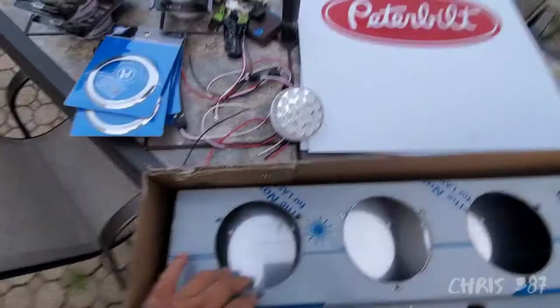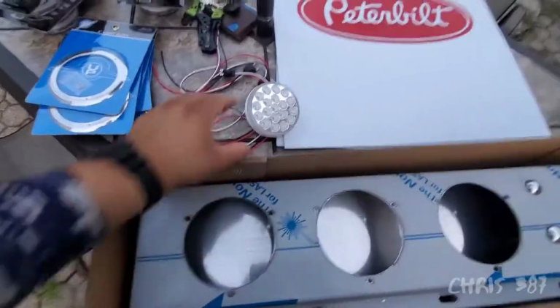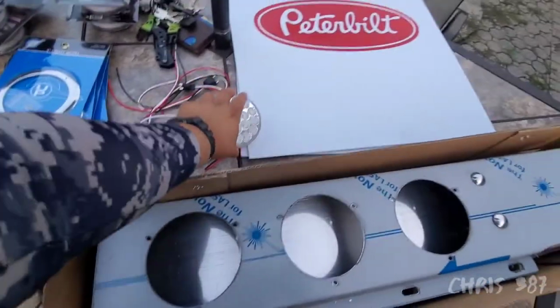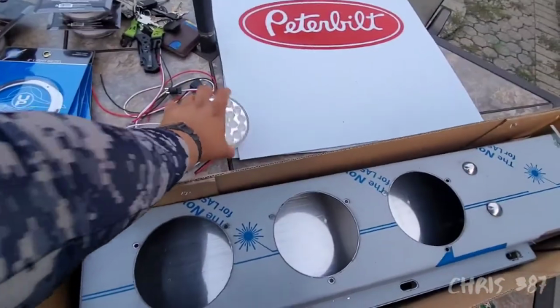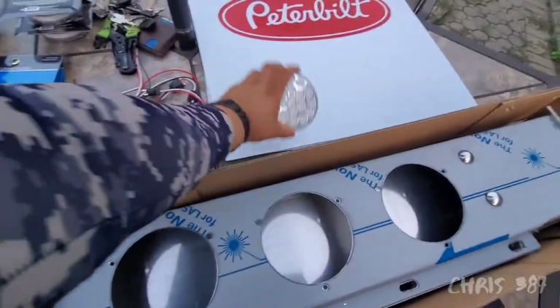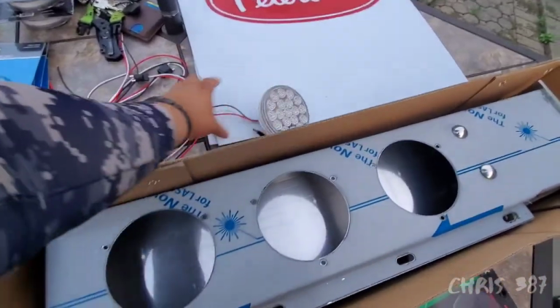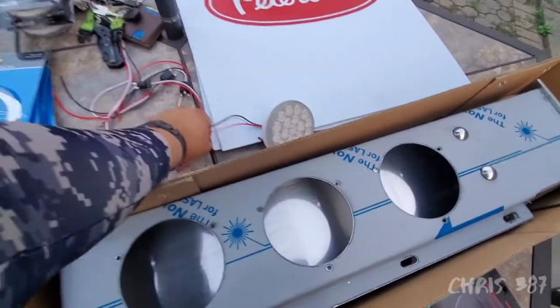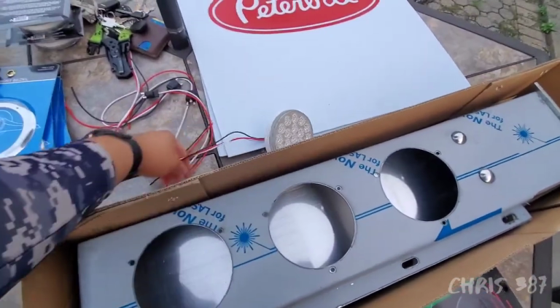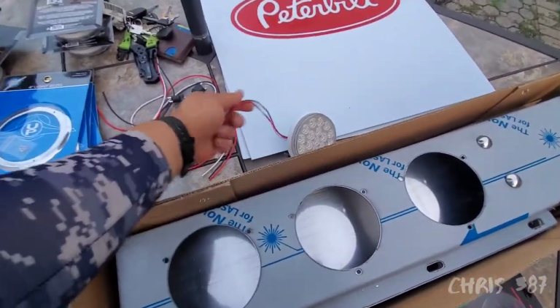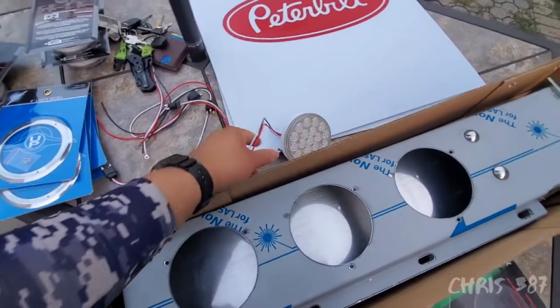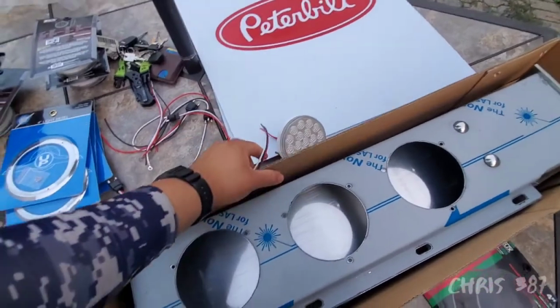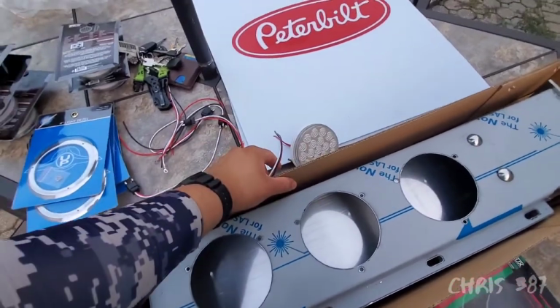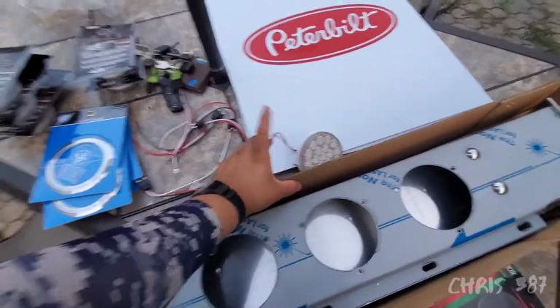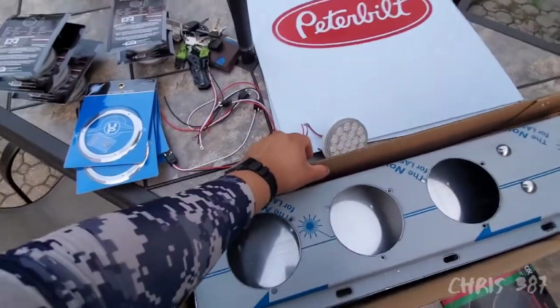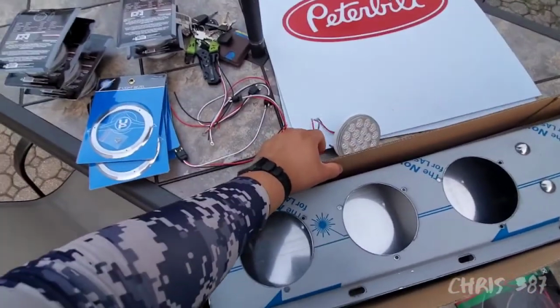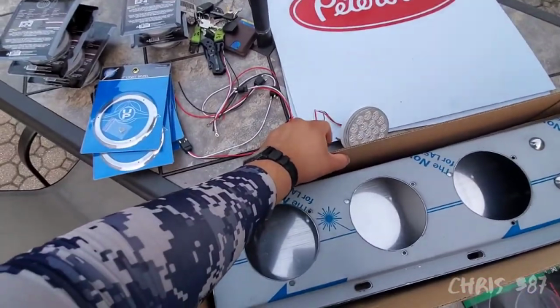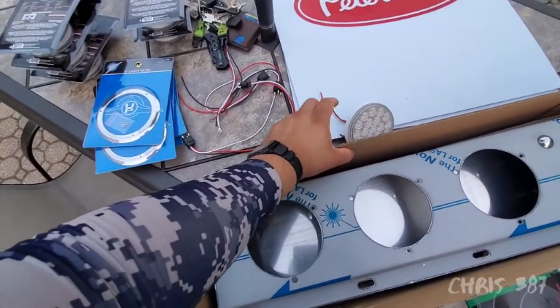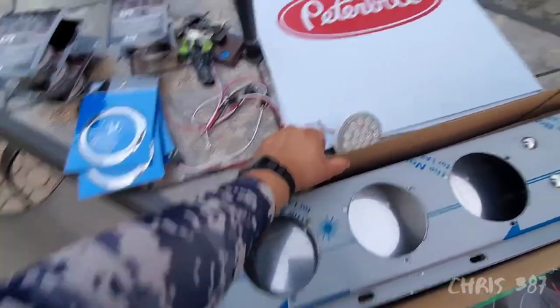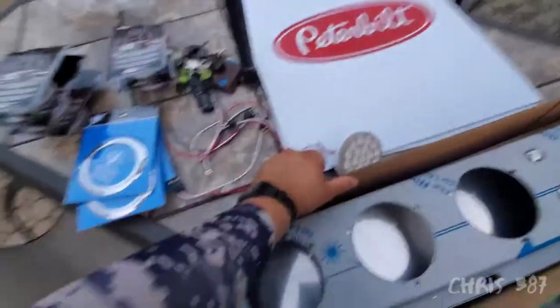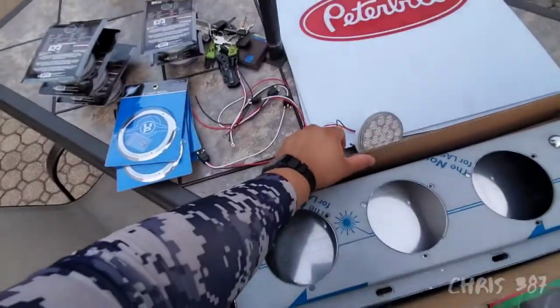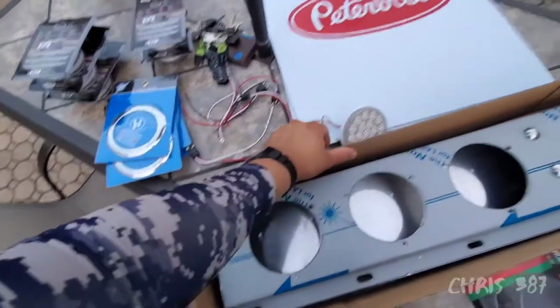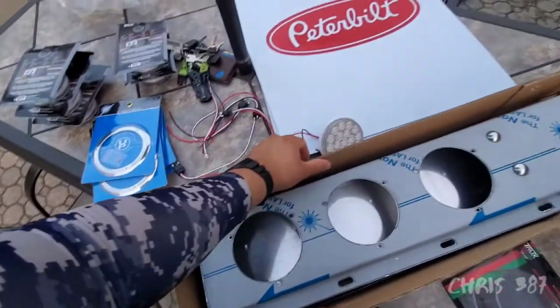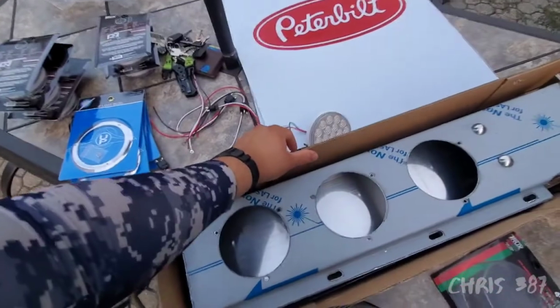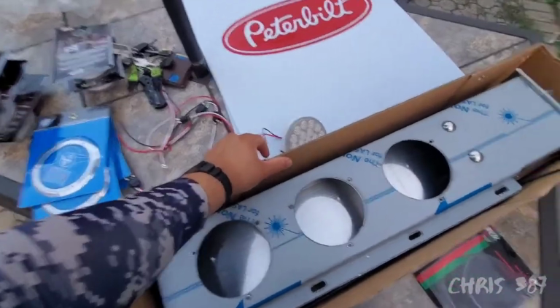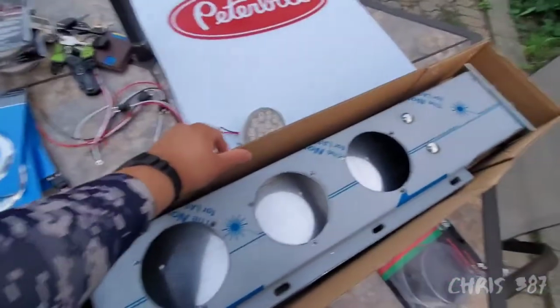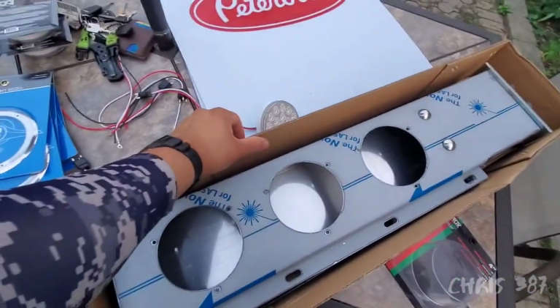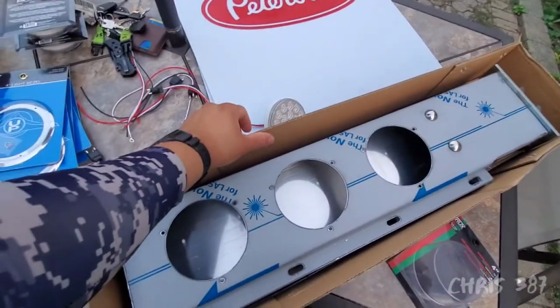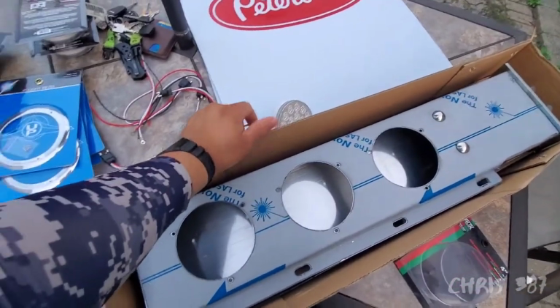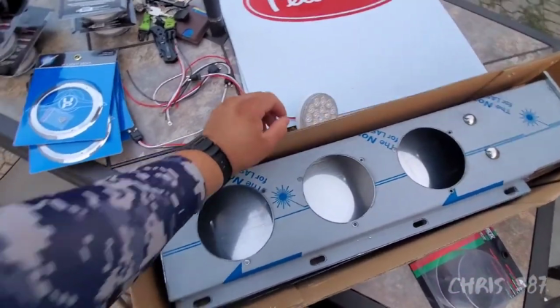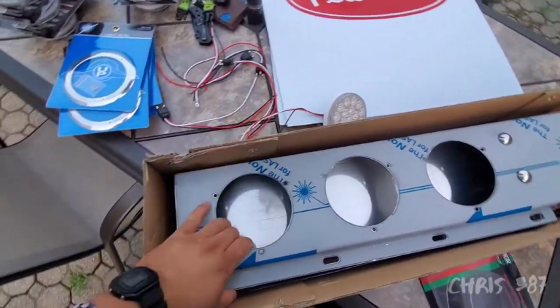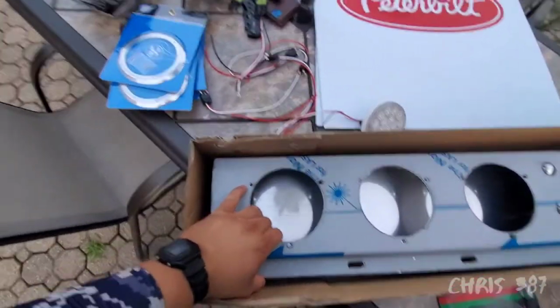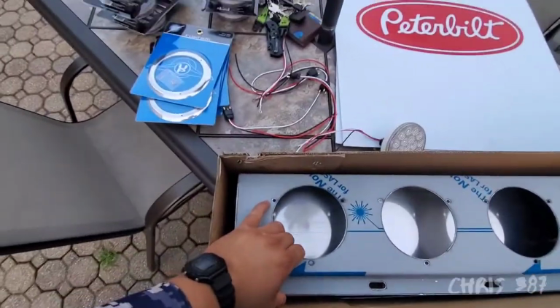I forgot about the dual revolution wire and I don't have any here, so I'm gonna have to go buy some and do some wiring. I'll just continue this video later tomorrow.